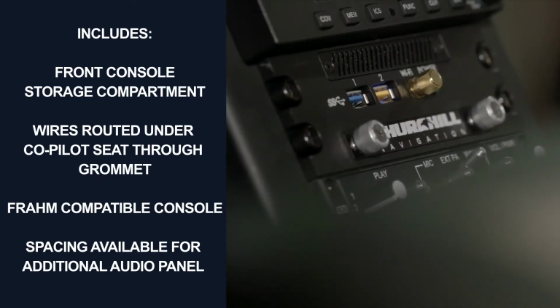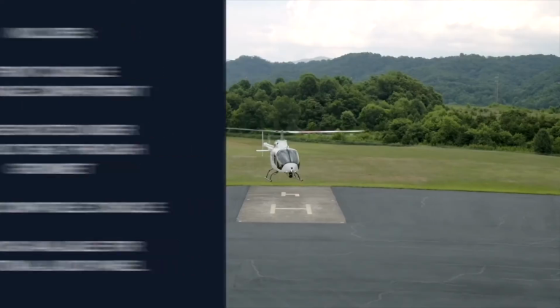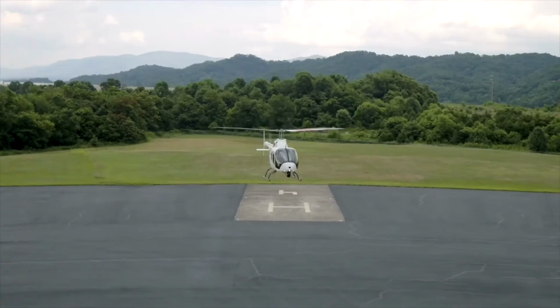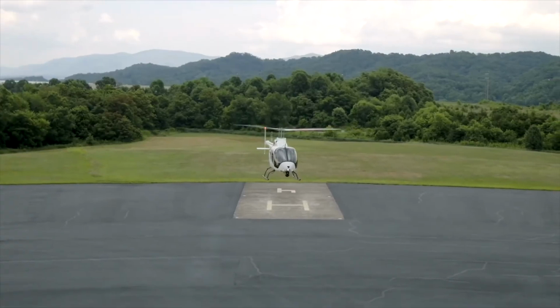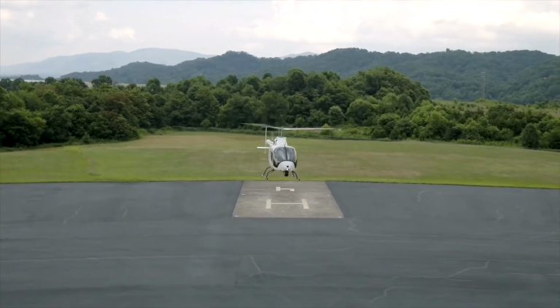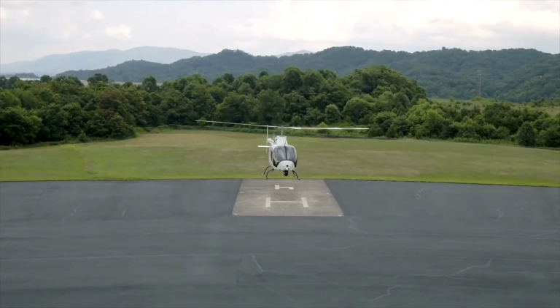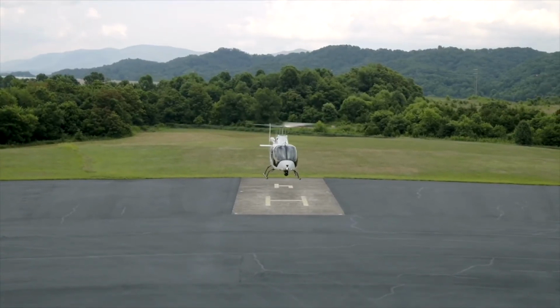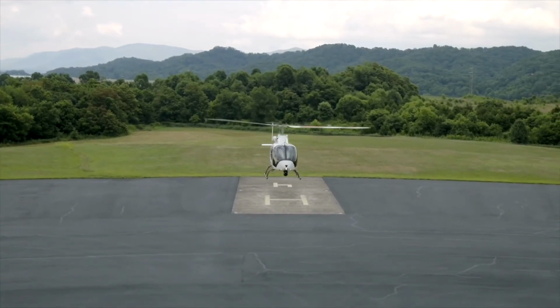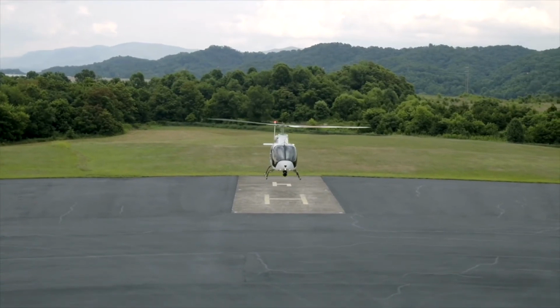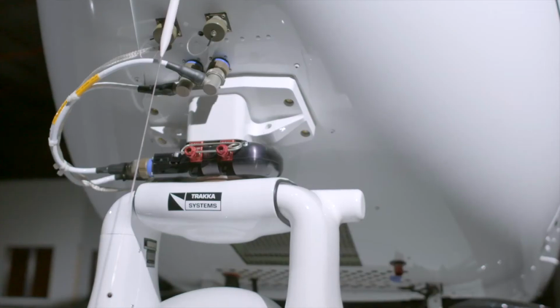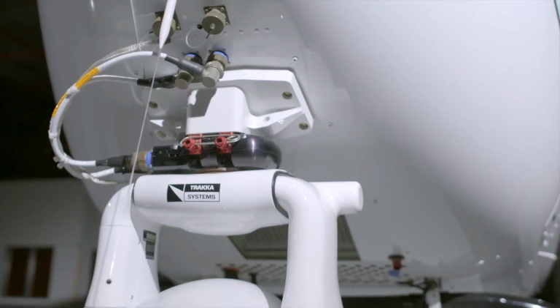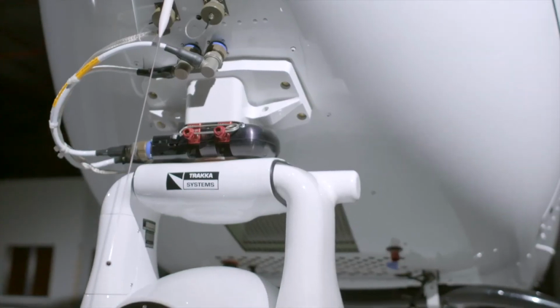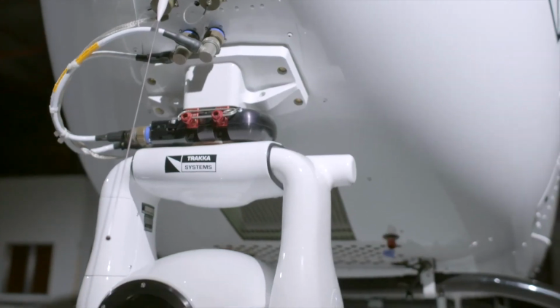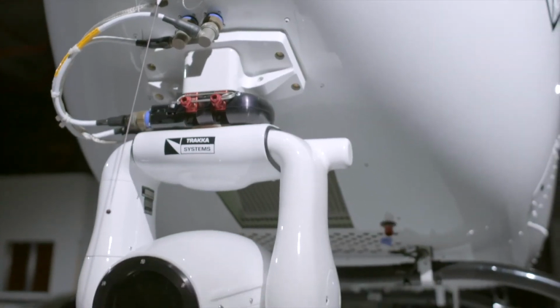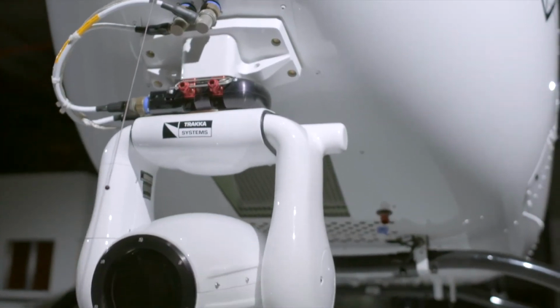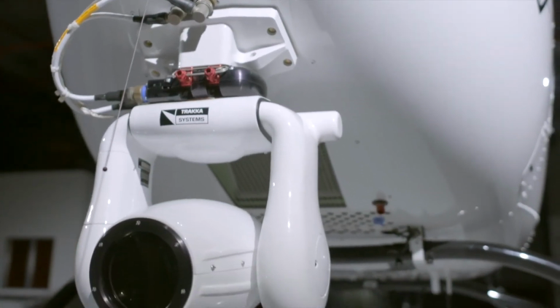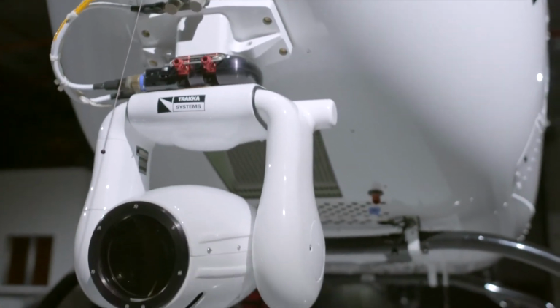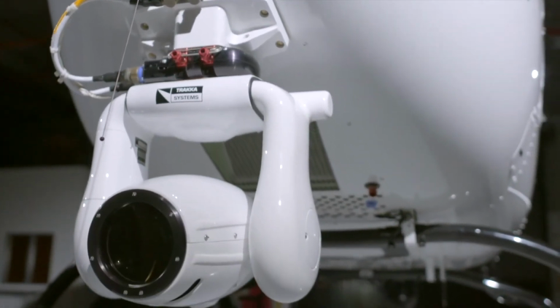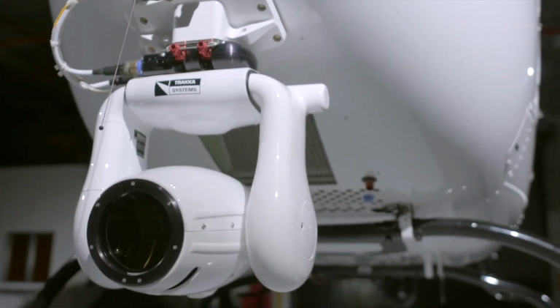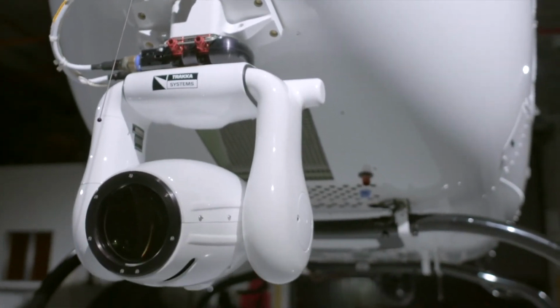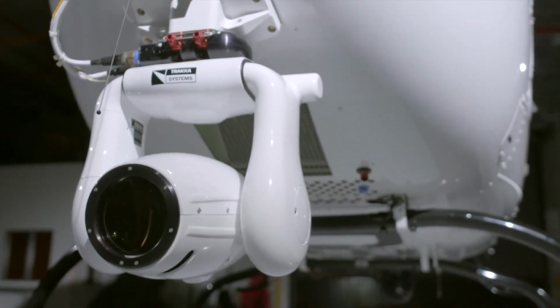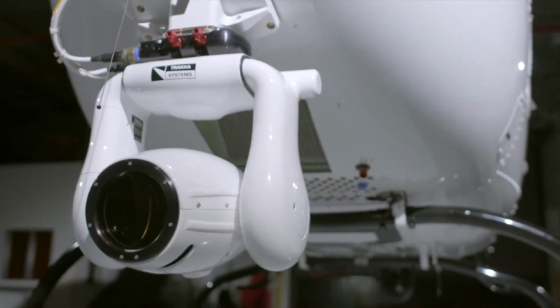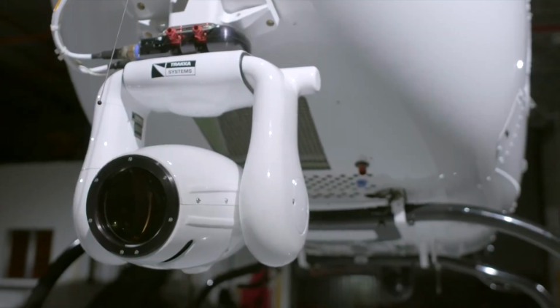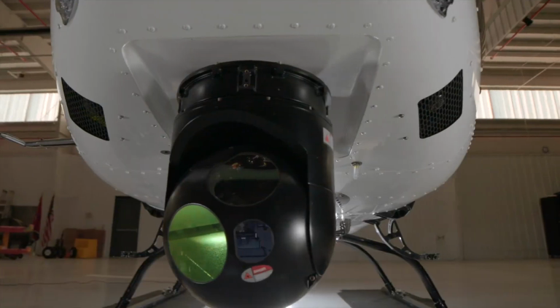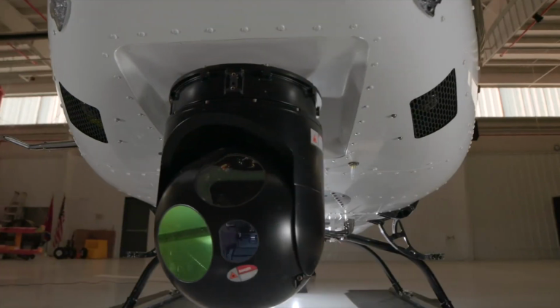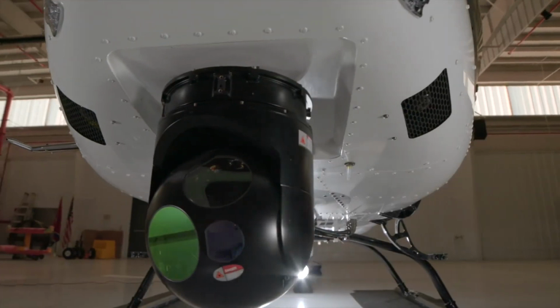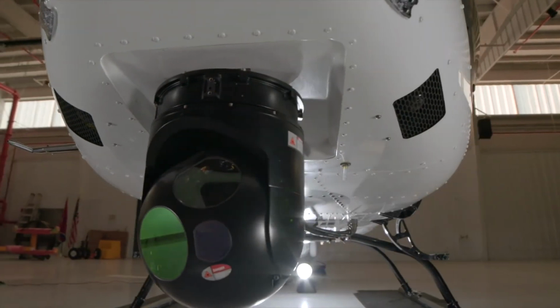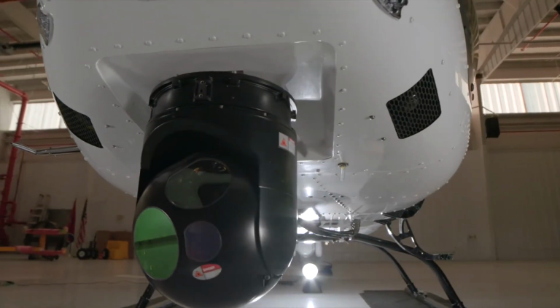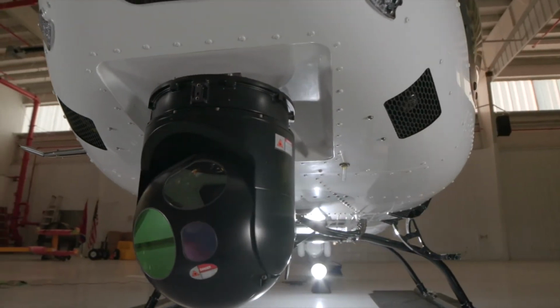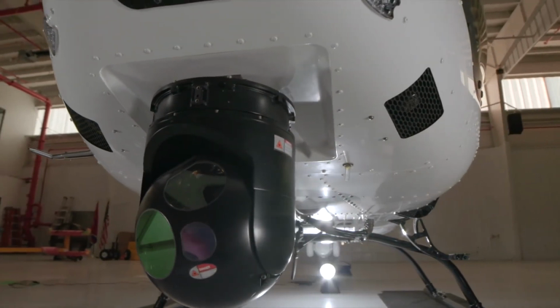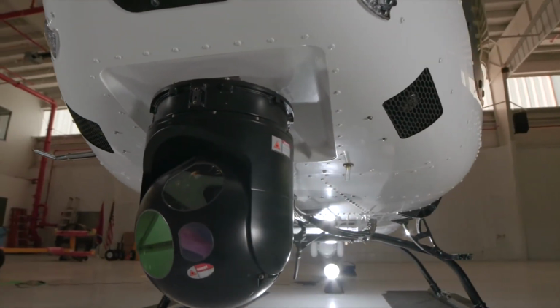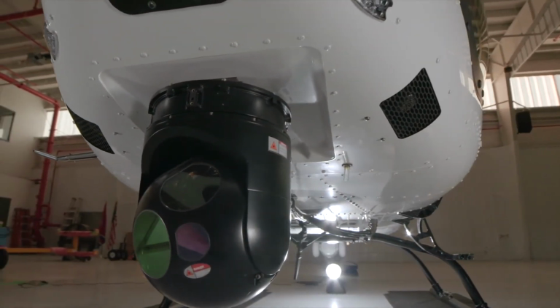The Bell 505 Public Safety Accessories are available for new aircraft, or can be purchased from Aeronautical Accessories for aftermarket installations.